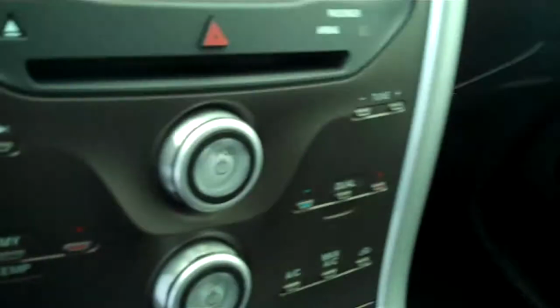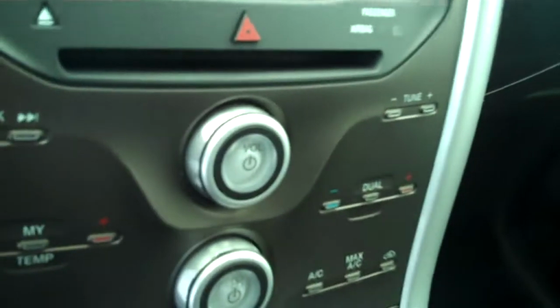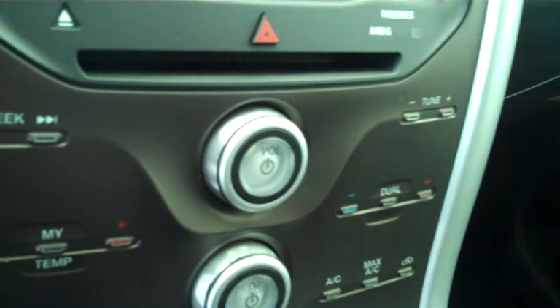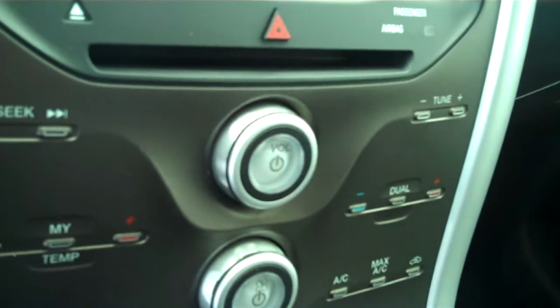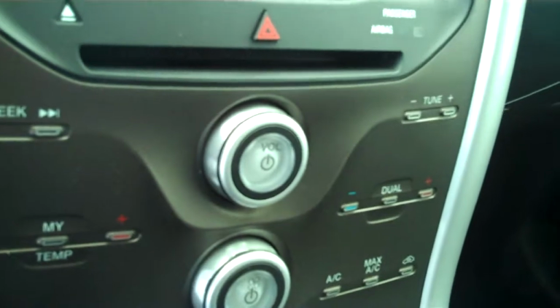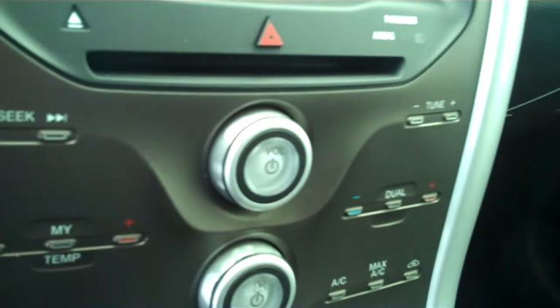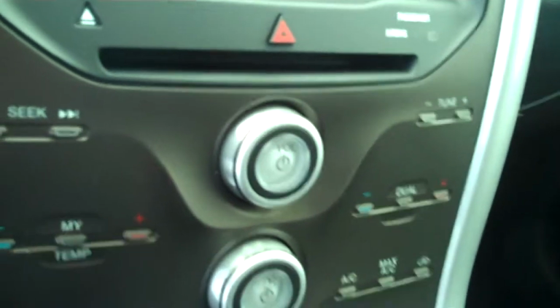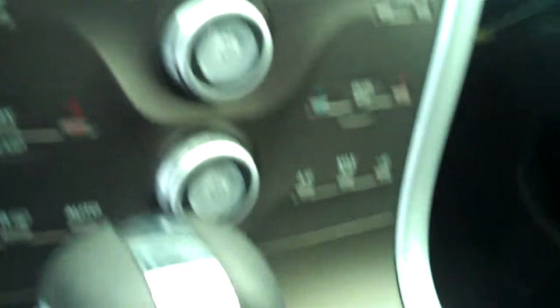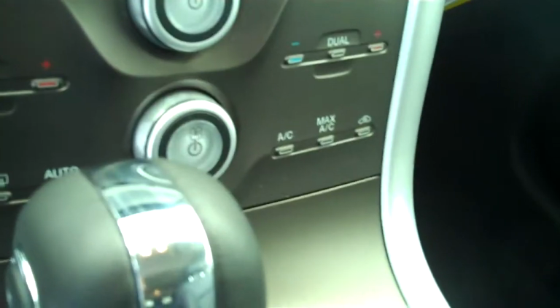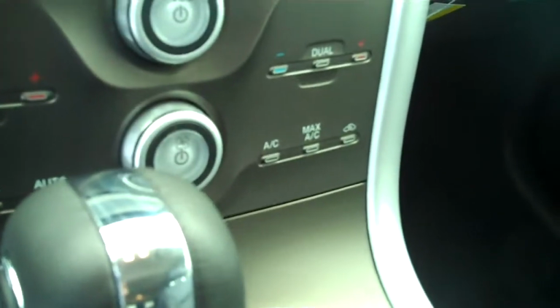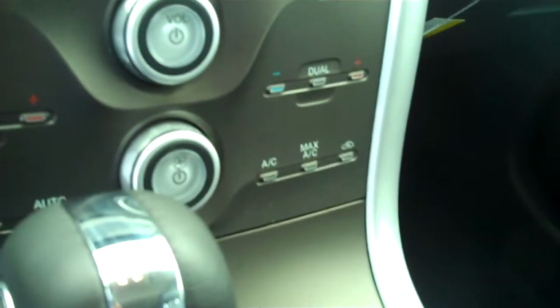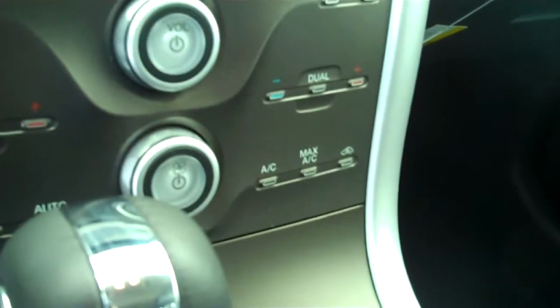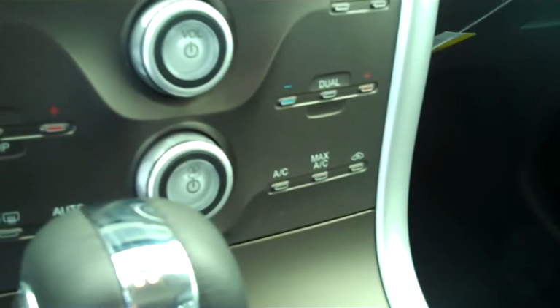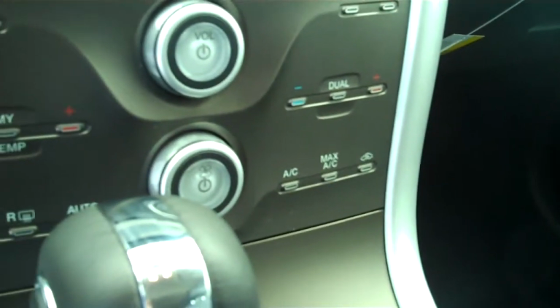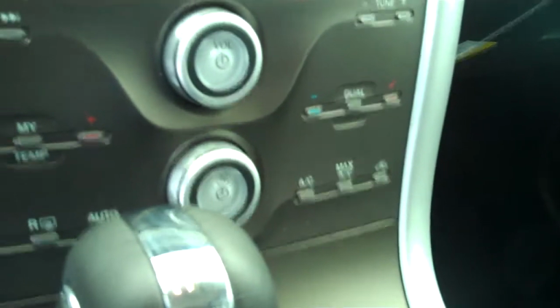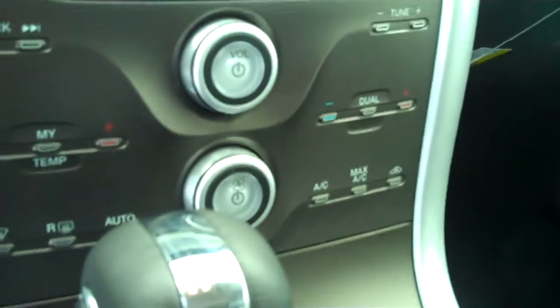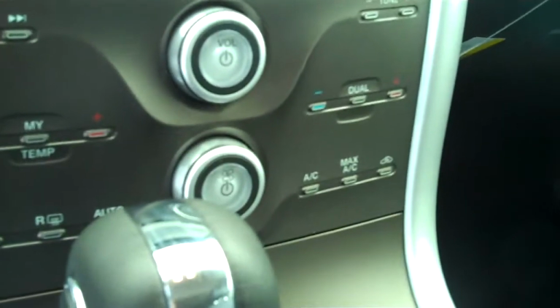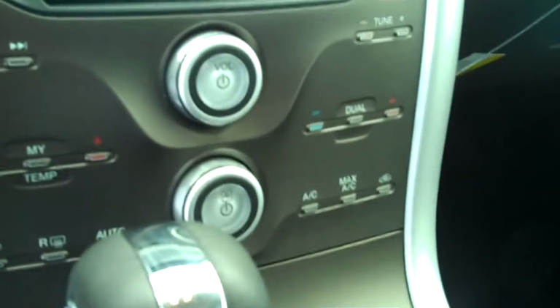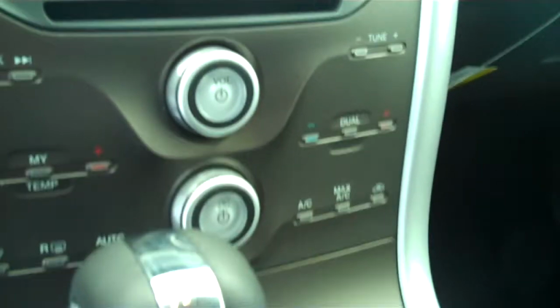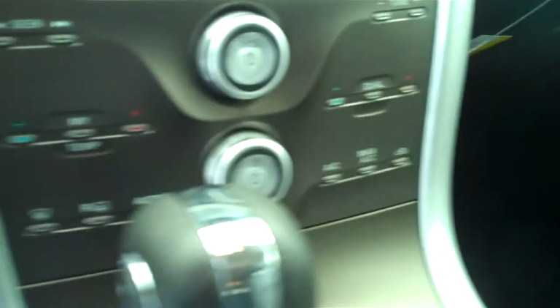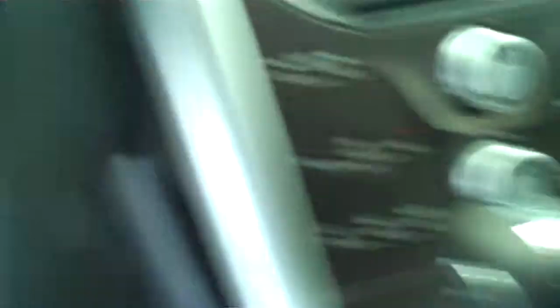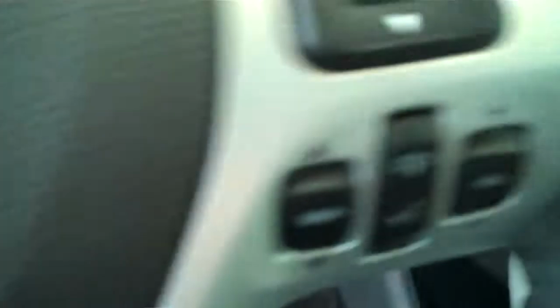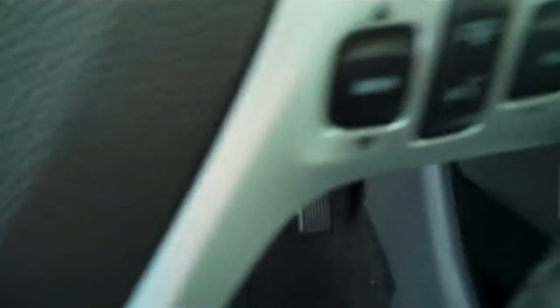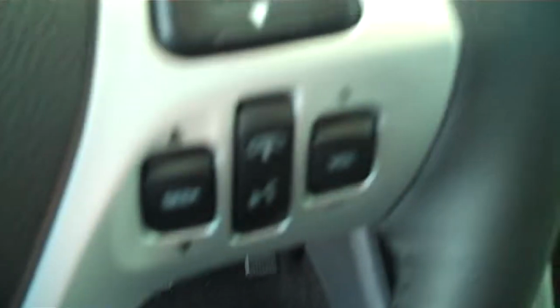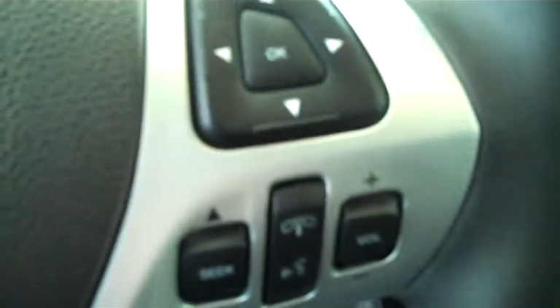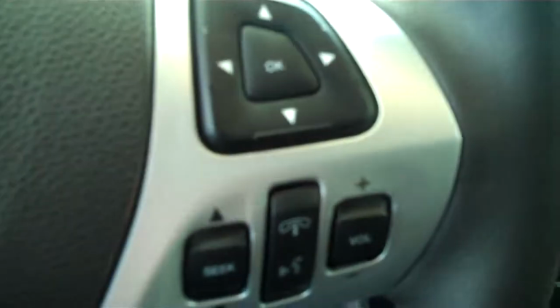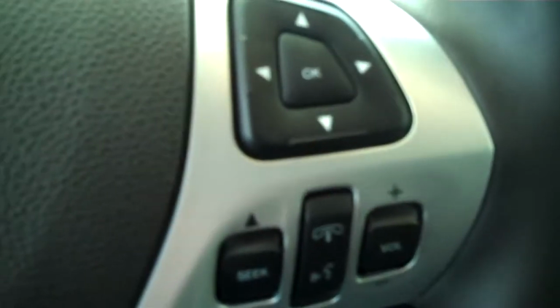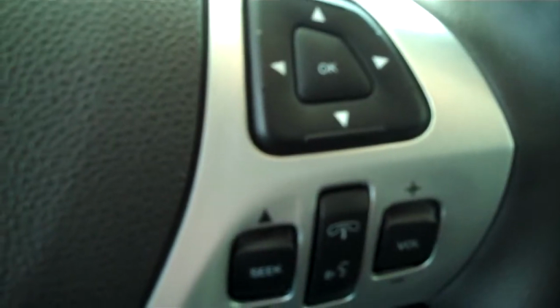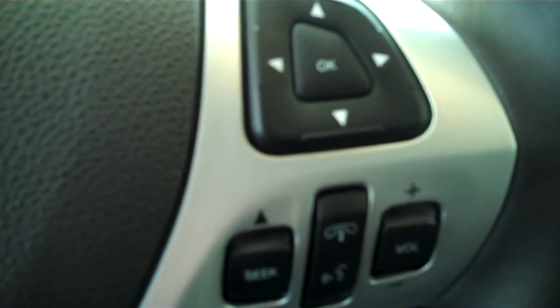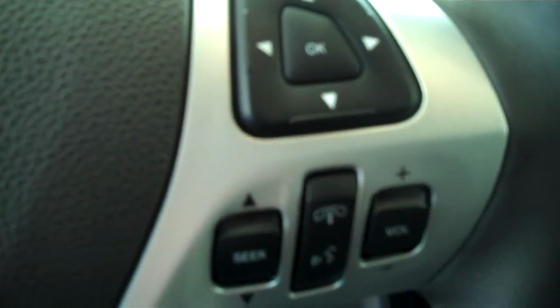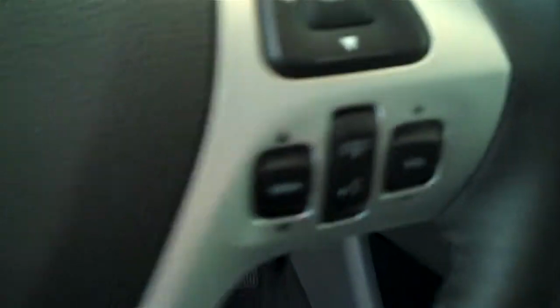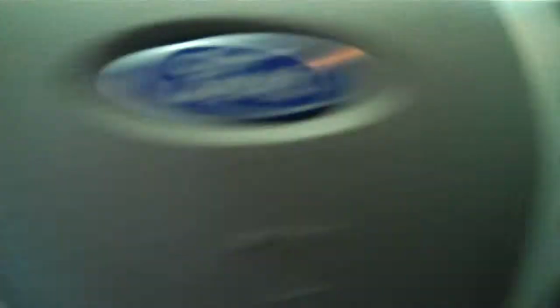It has AM FM stereo radio with CD. It has both heating and air conditioning, automatic temperature control, heated seats, and volume control for the radio on the steering wheel.